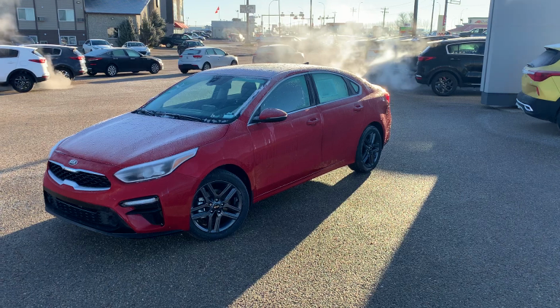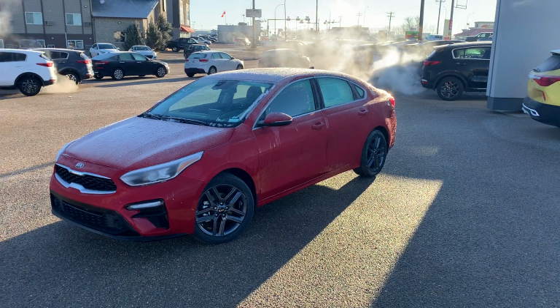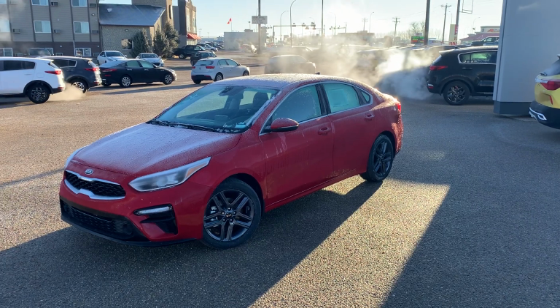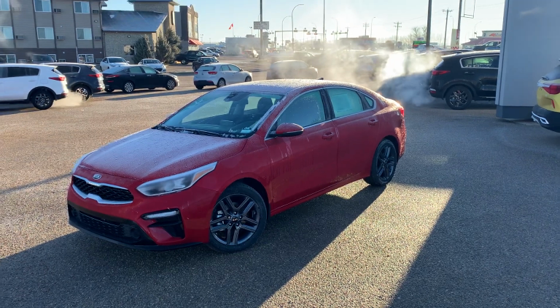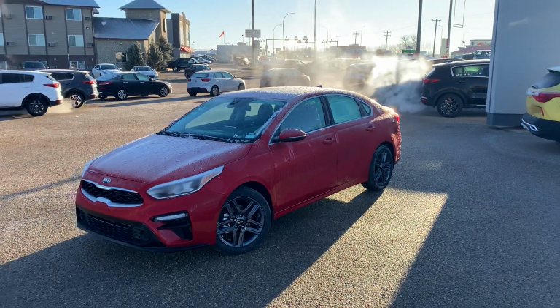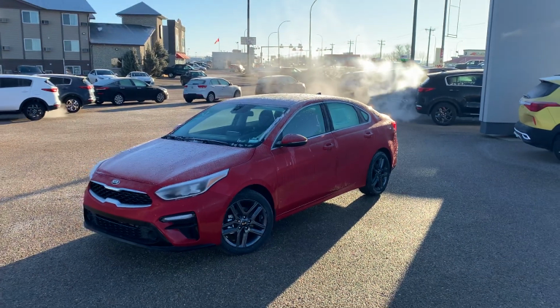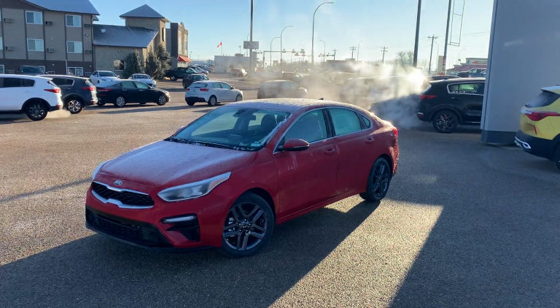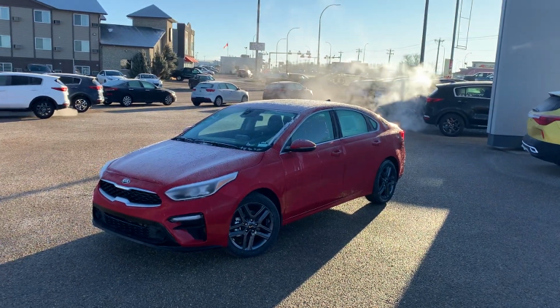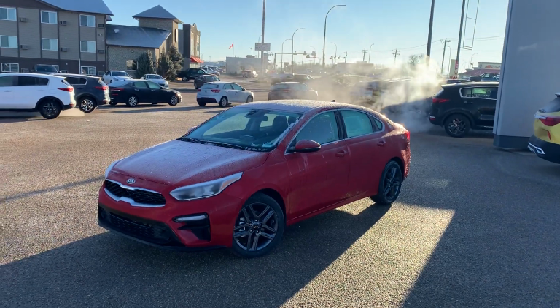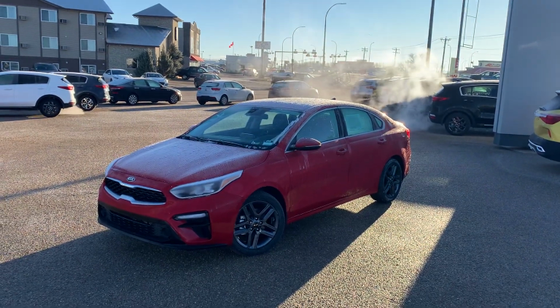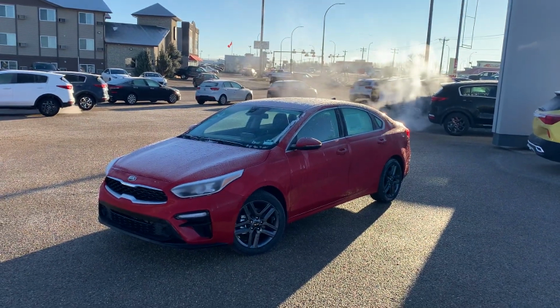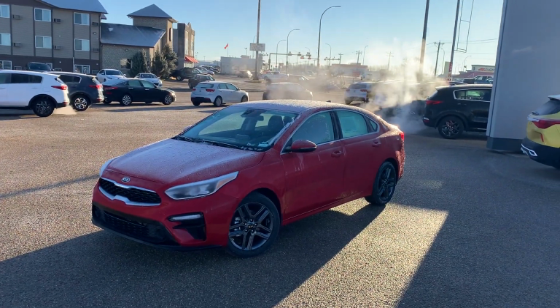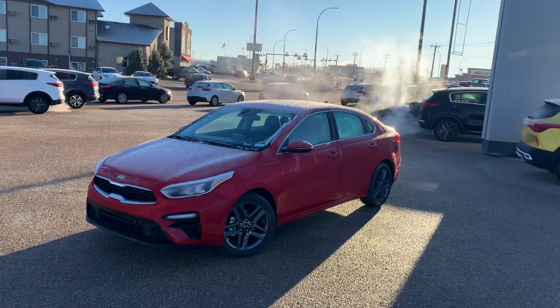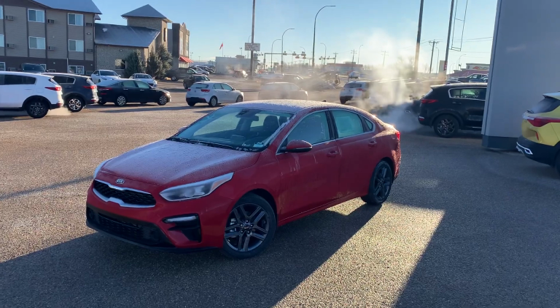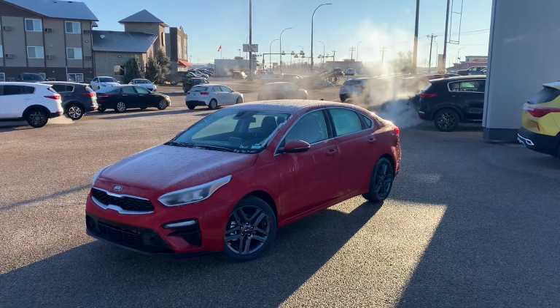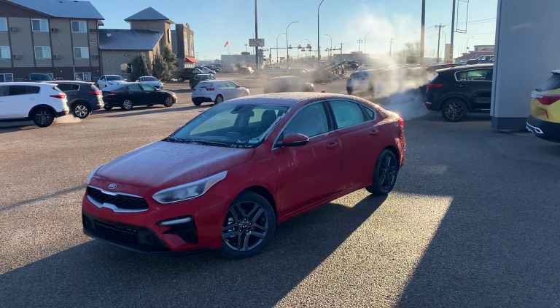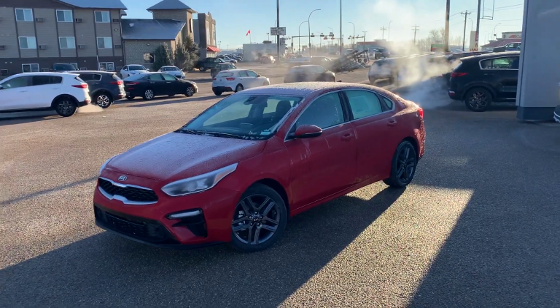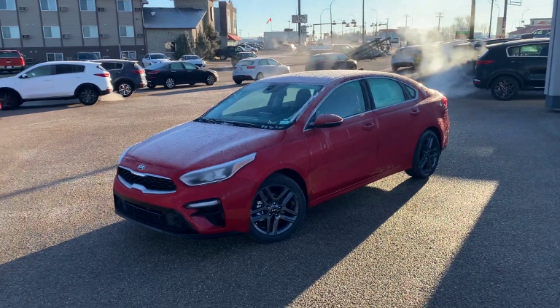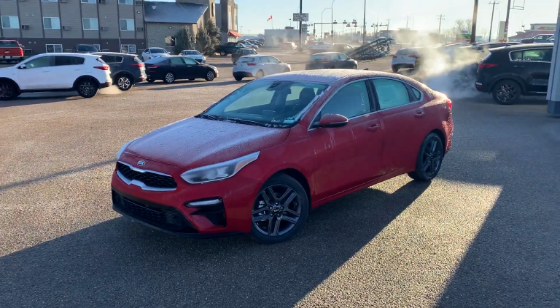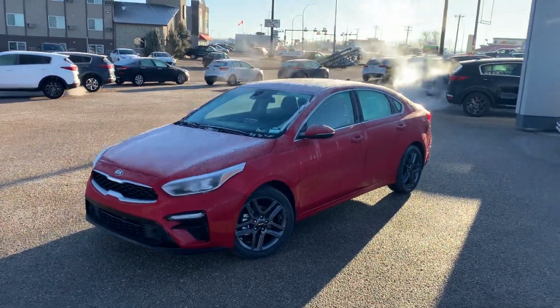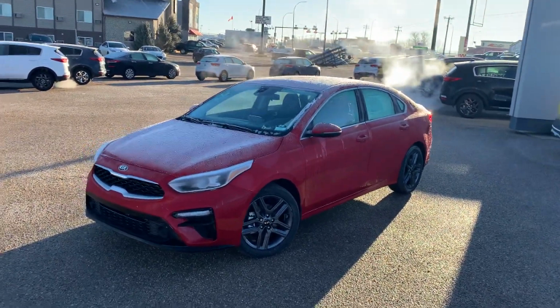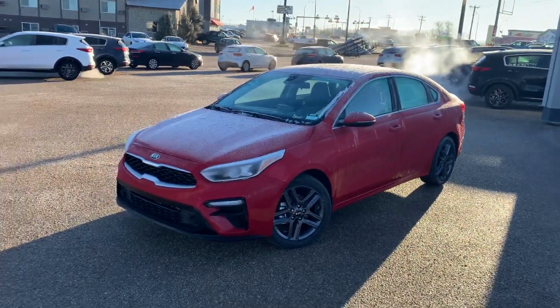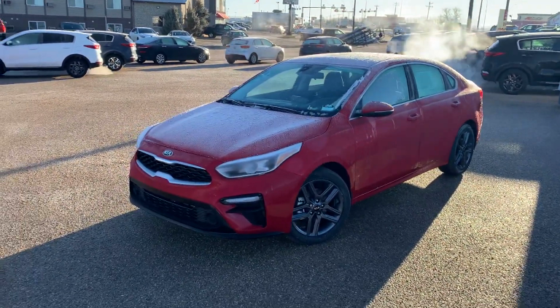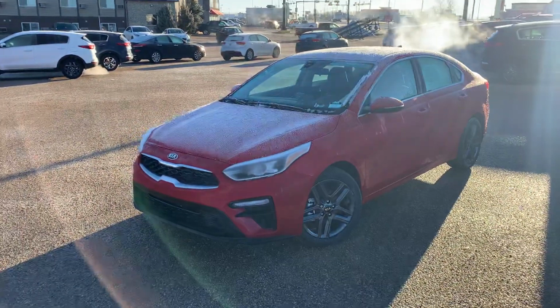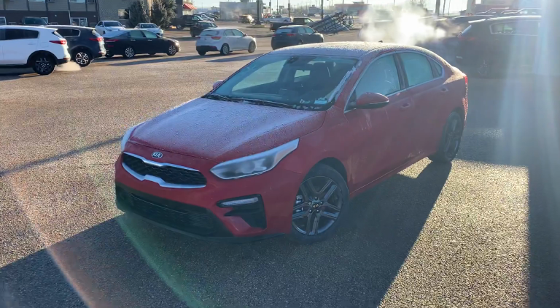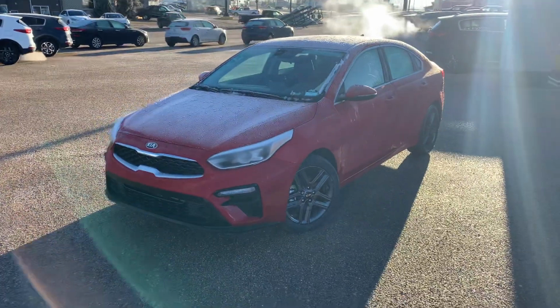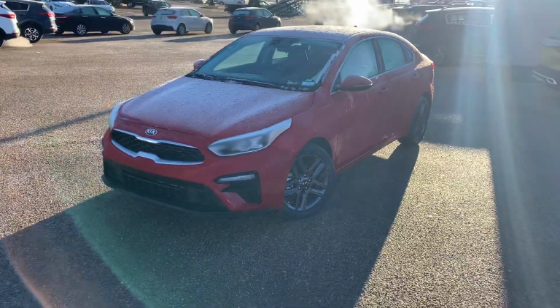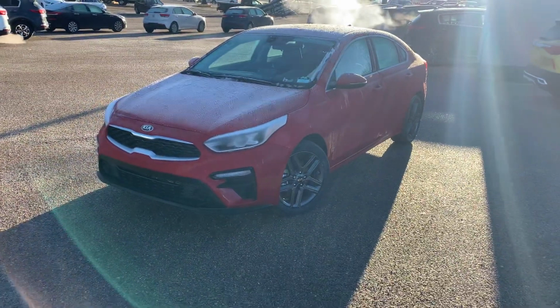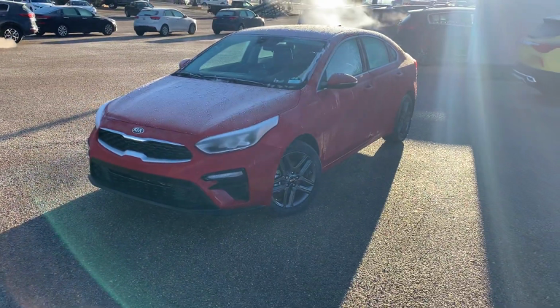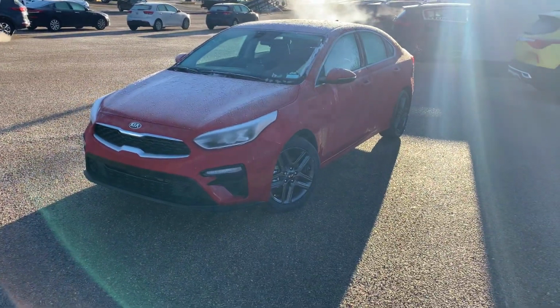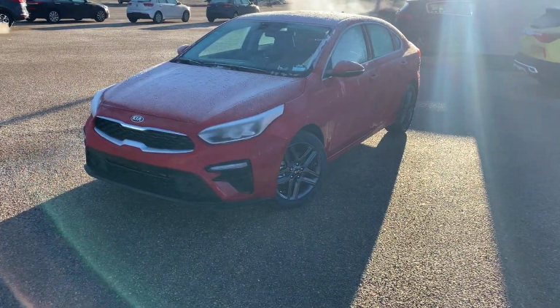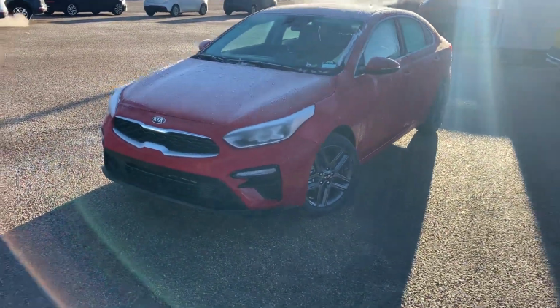Hey guys, Jesse from Southland Kia here. We are home of the free lifetime engine warranty and we are now officially partnered up with Airmiles. Today I'm going to be showing you this beautiful 2021 Kia Forte EX Plus in radiant red.